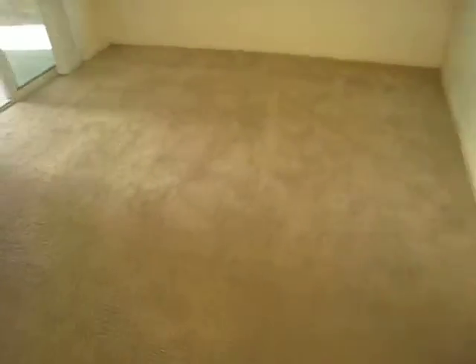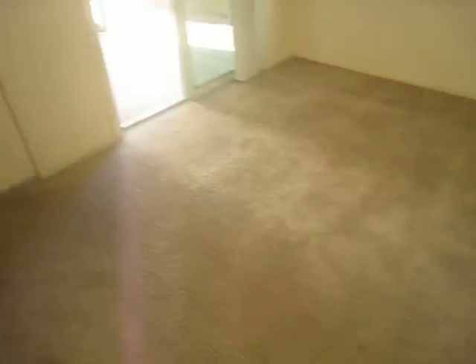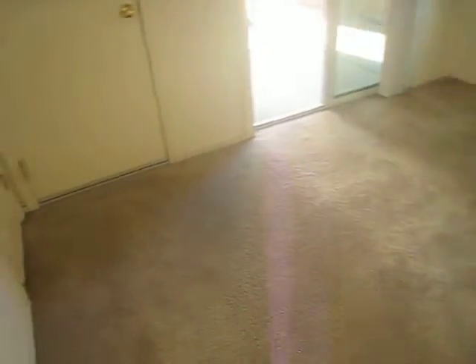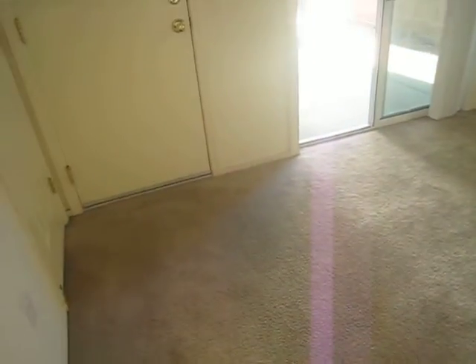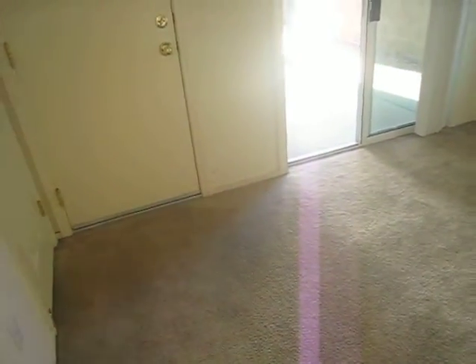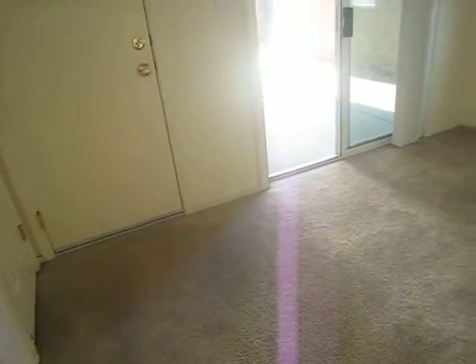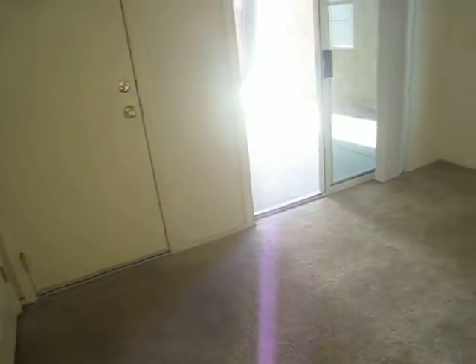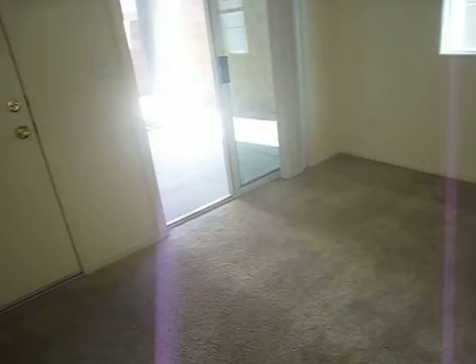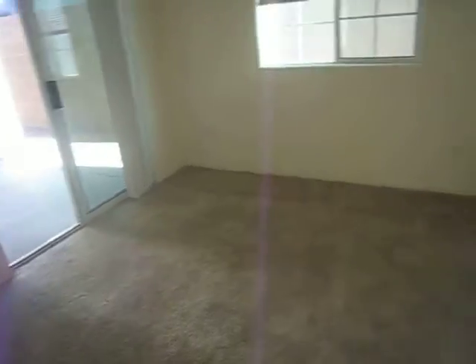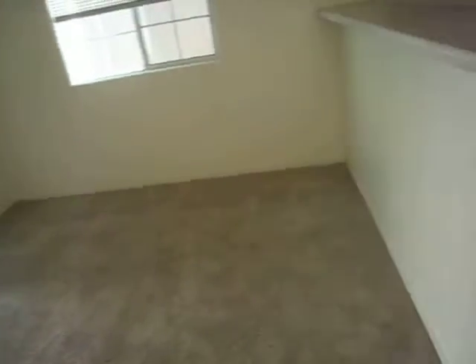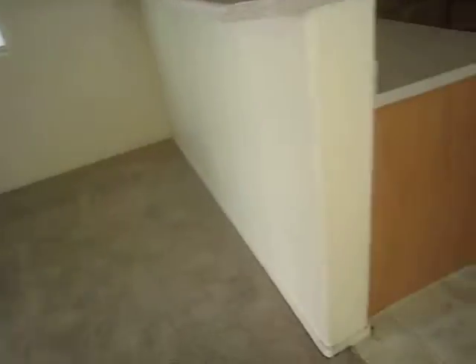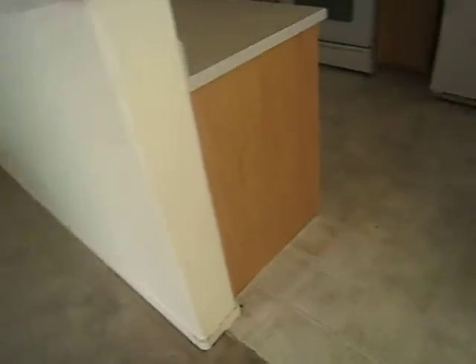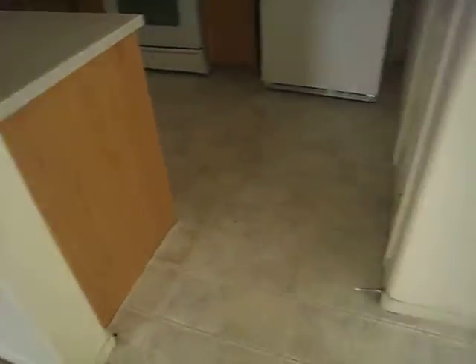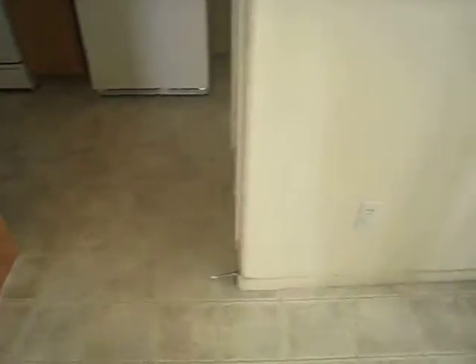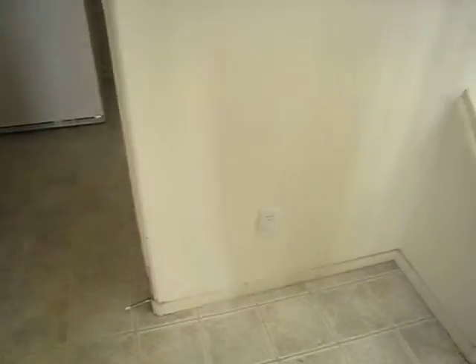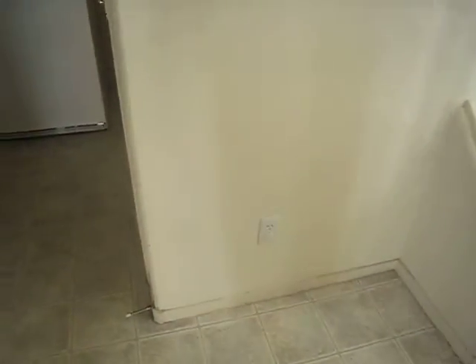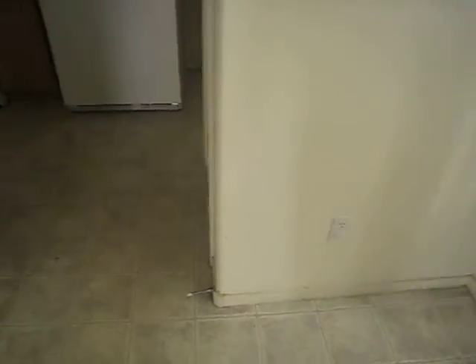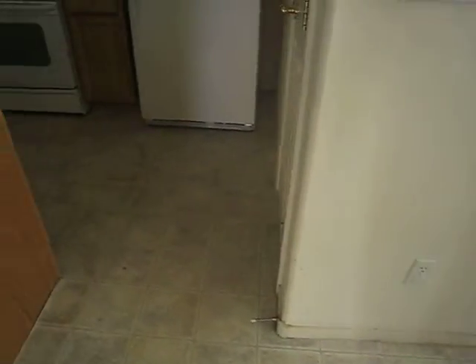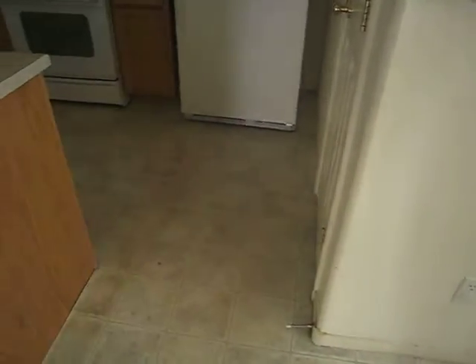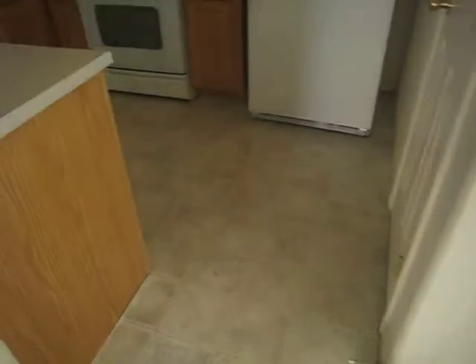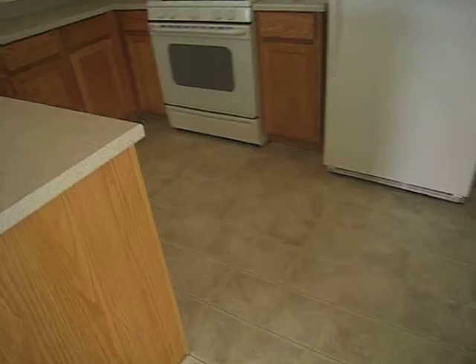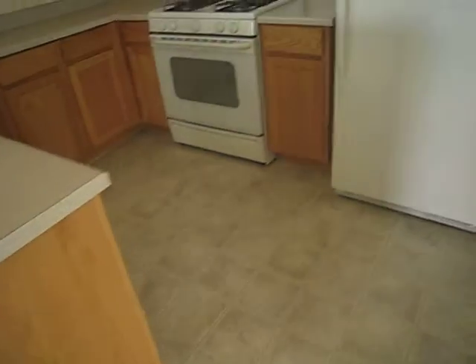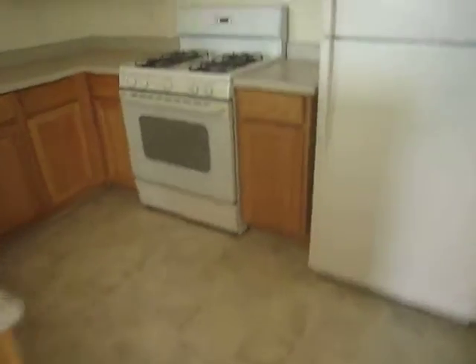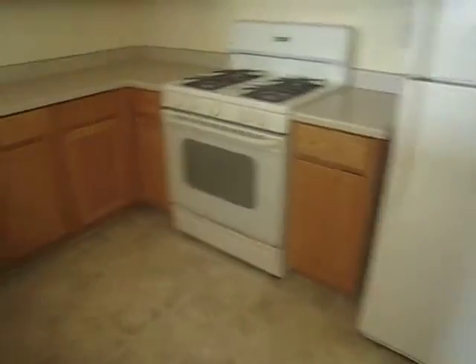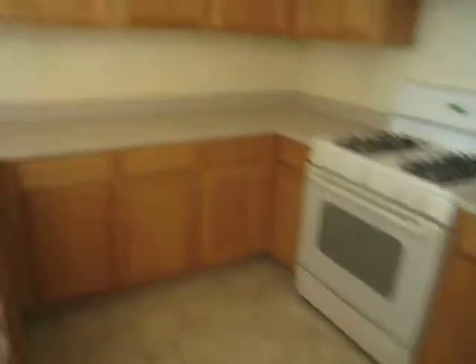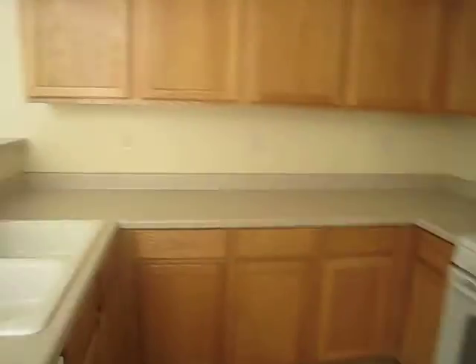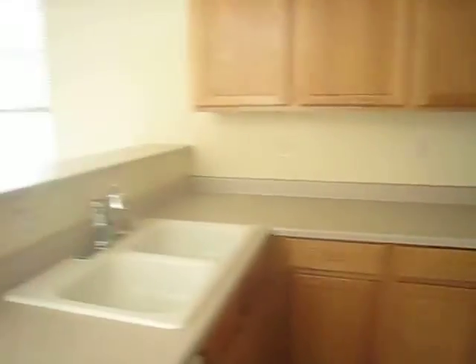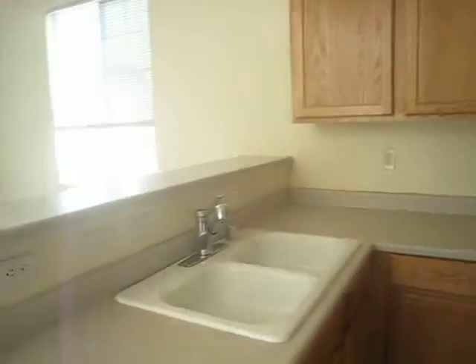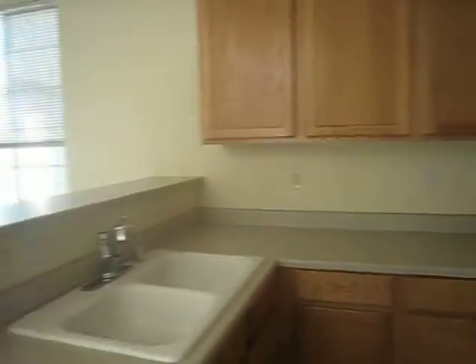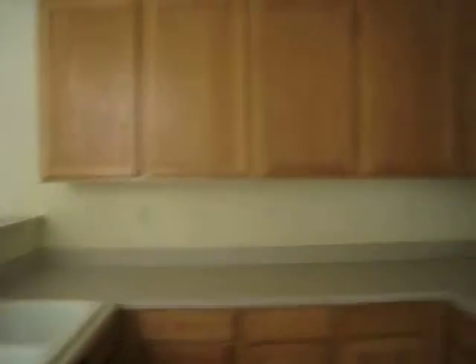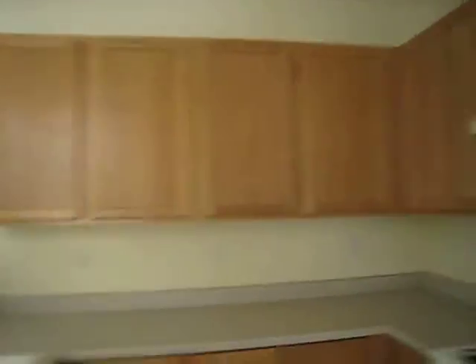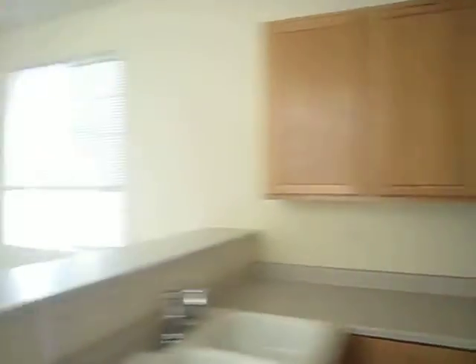I'm going to recommend this carpet be replaced — it's not salvageable, in my opinion. The linoleum in here is in good shape; it just needs to be secured at the seams. The countertops are in good shape. Cabinets are in excellent shape.